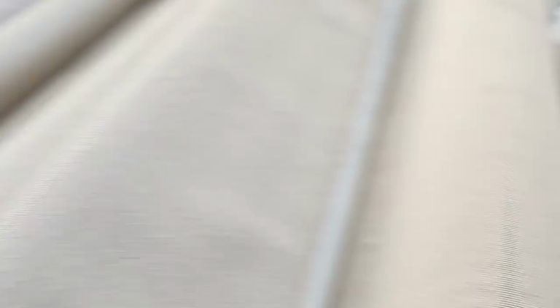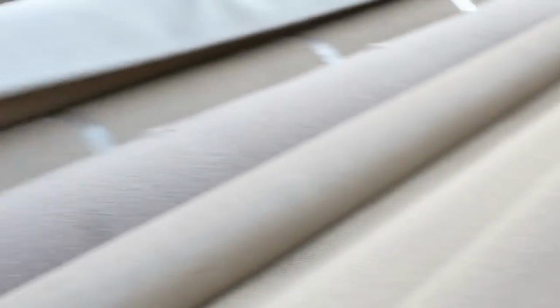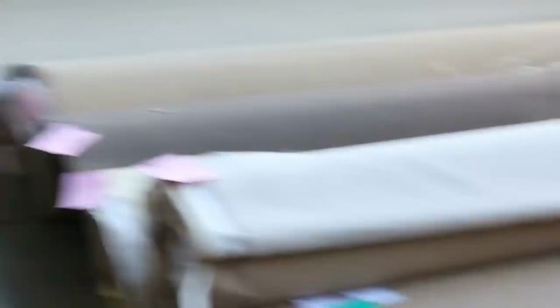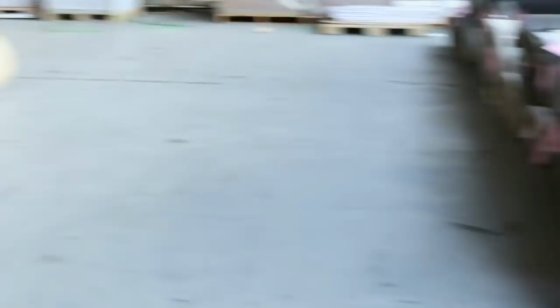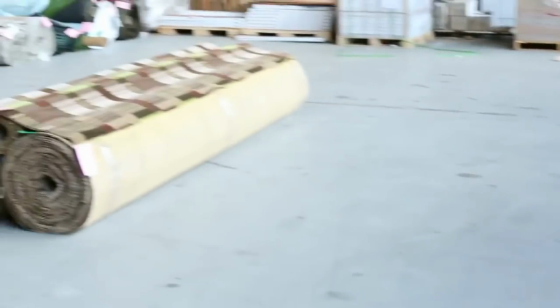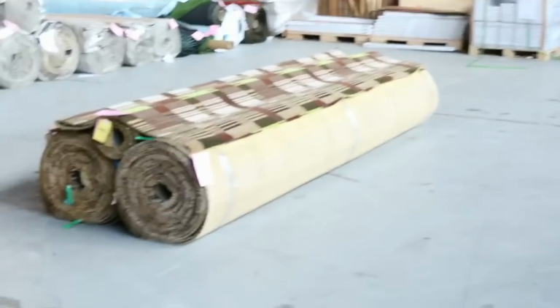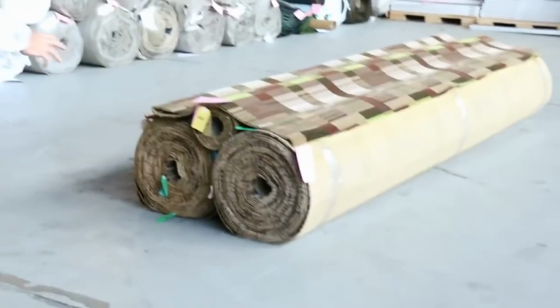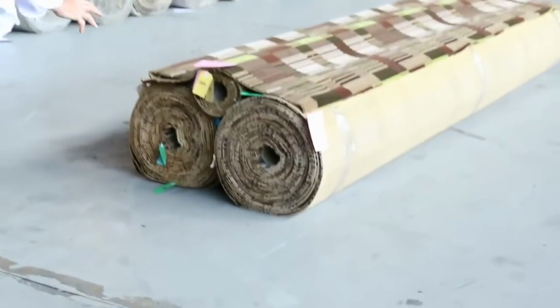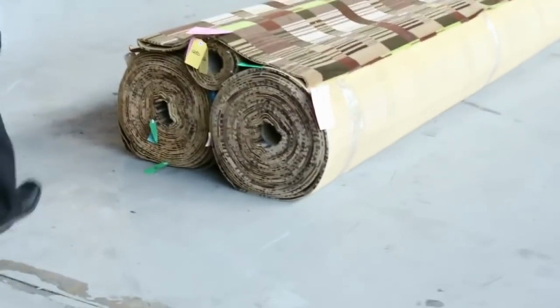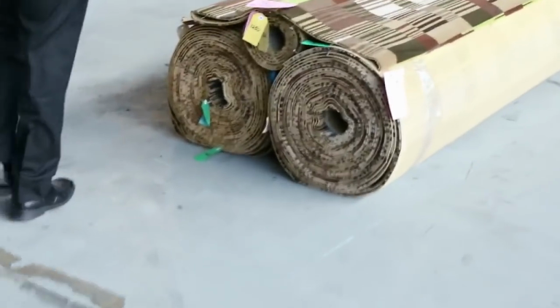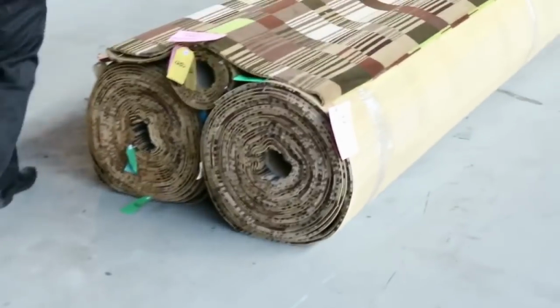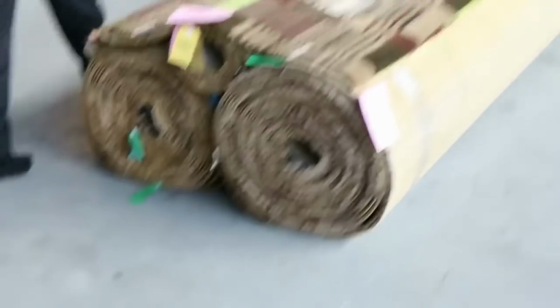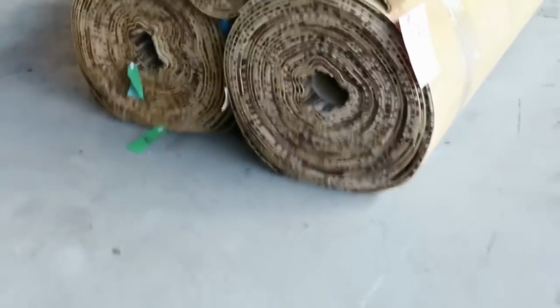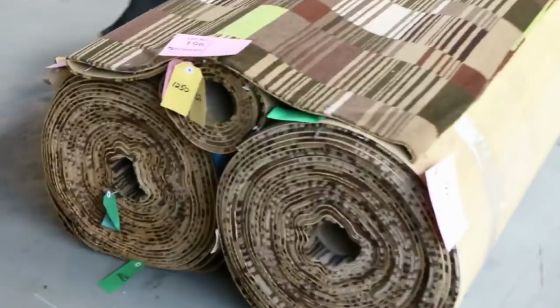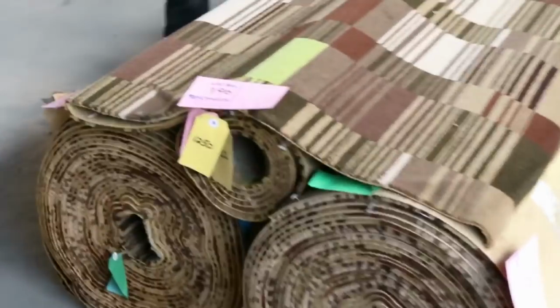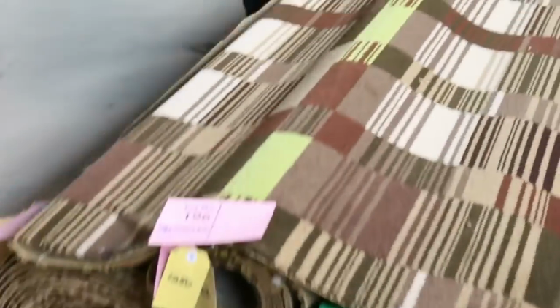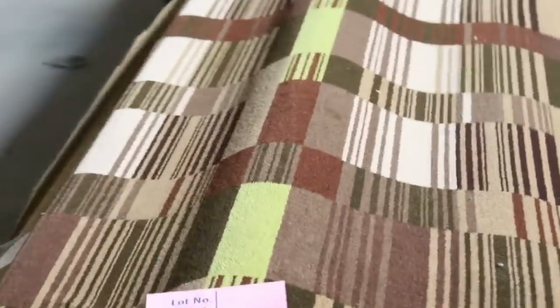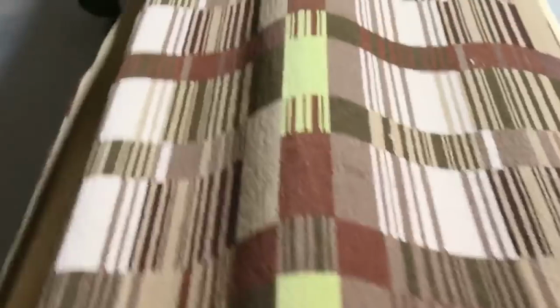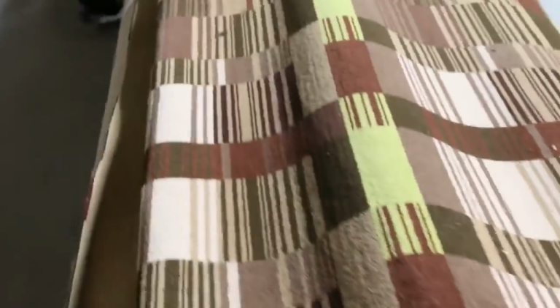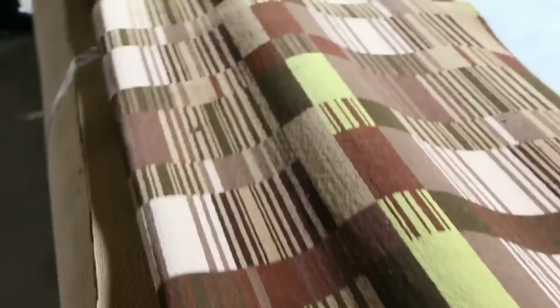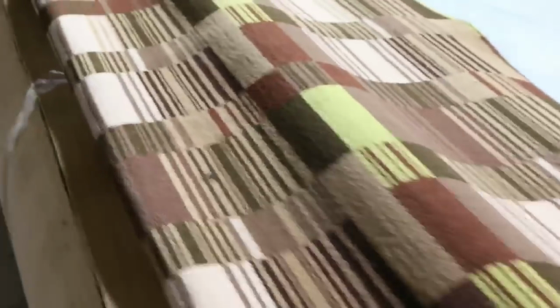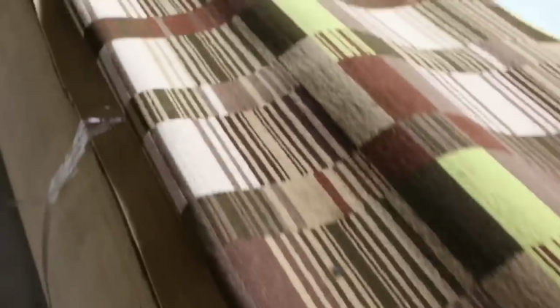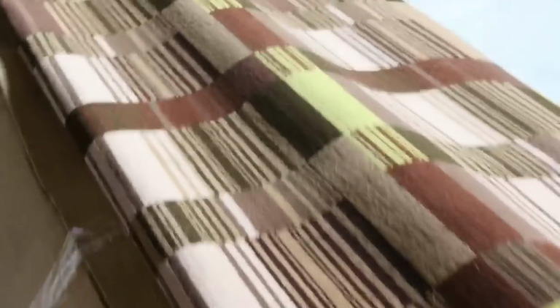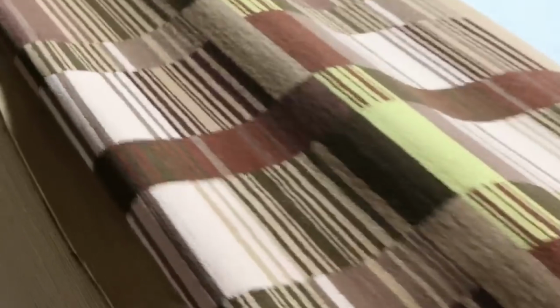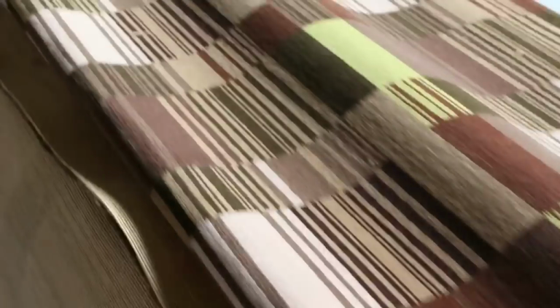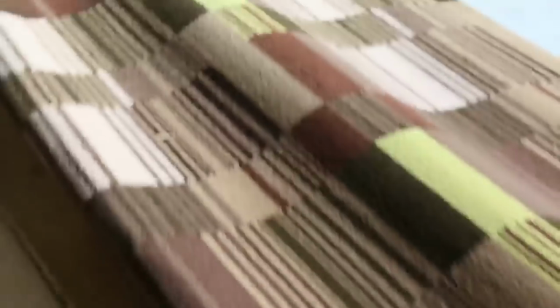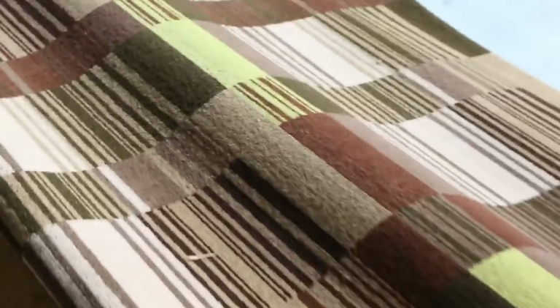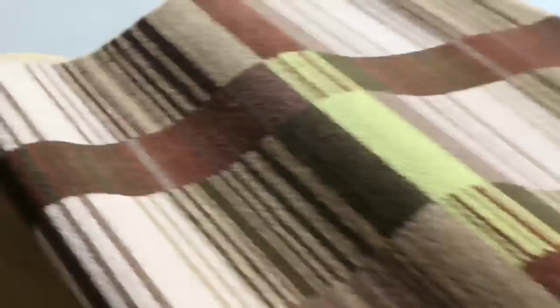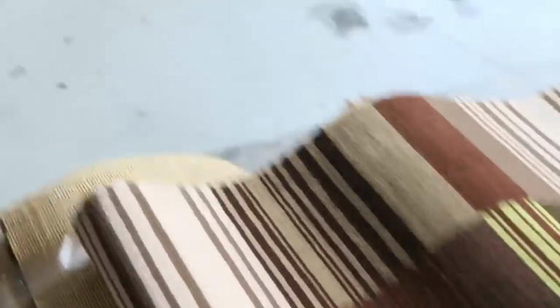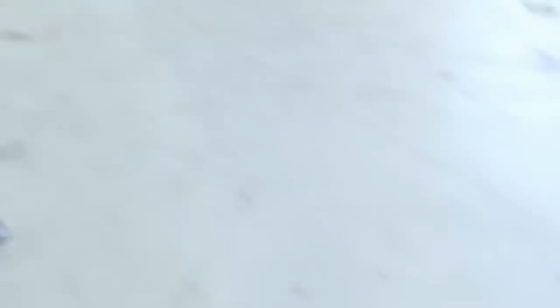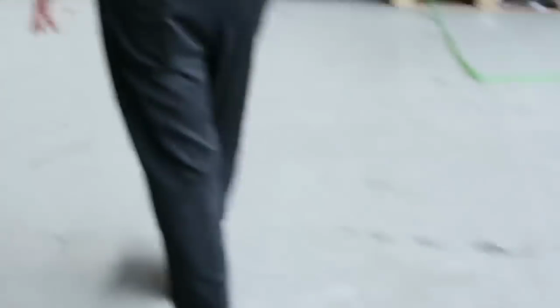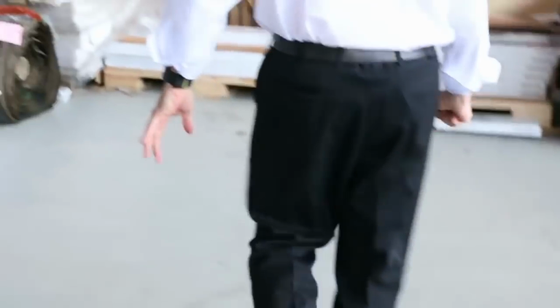Over here we've got a nice couple of rolls of full Axminster woven carpet — look at that. Very unusual to get that type of carpet at auction. Normally around $250 a meter, I reckon these will go for around about $40 to $50 a meter — great for theatre rooms and the like.